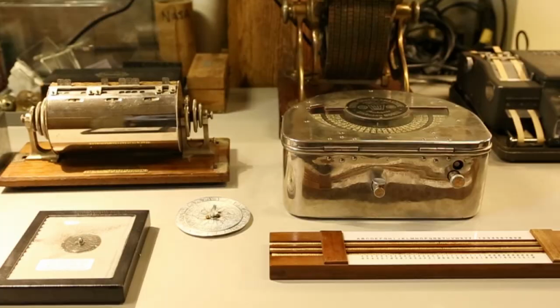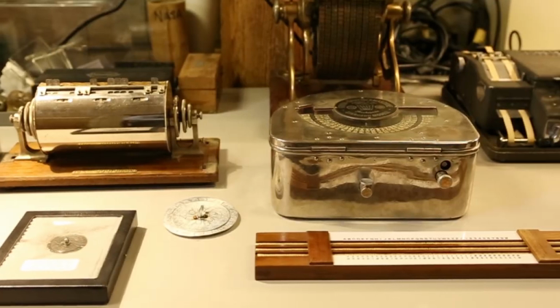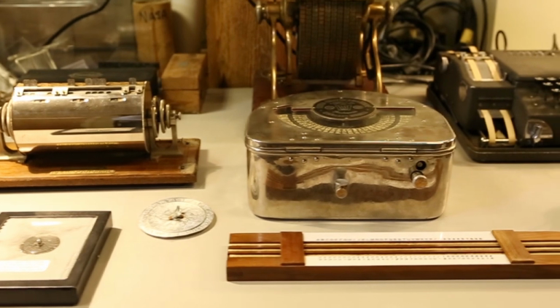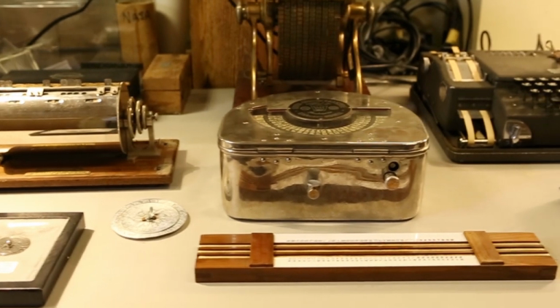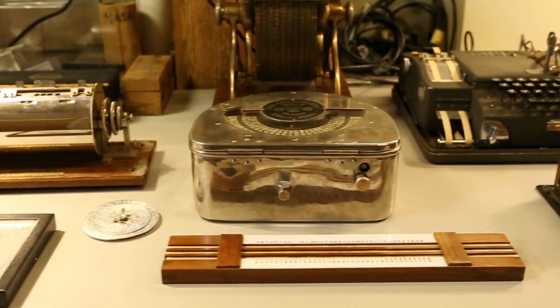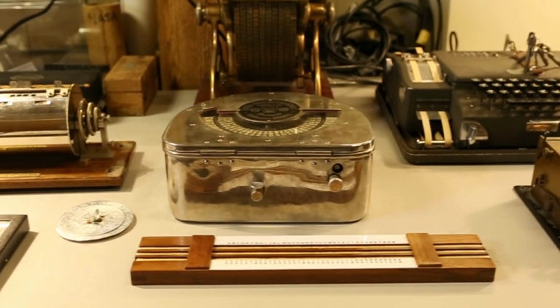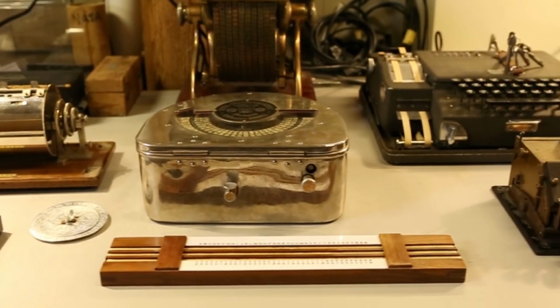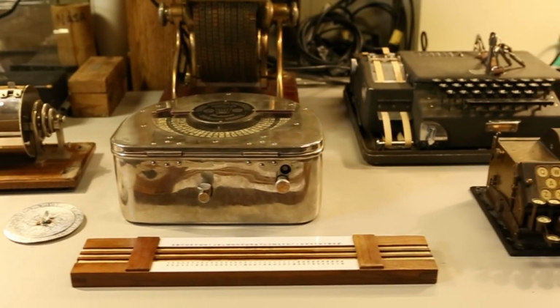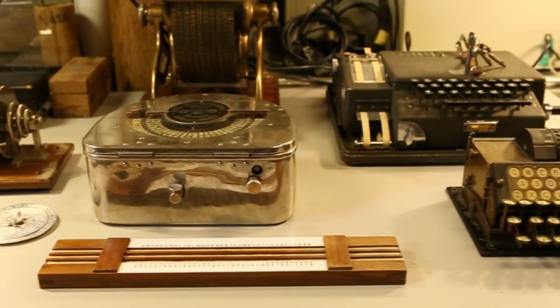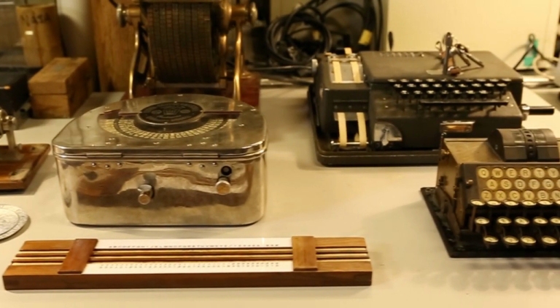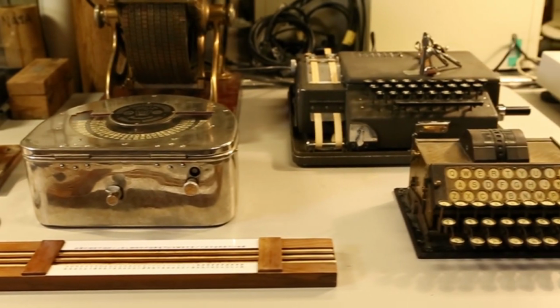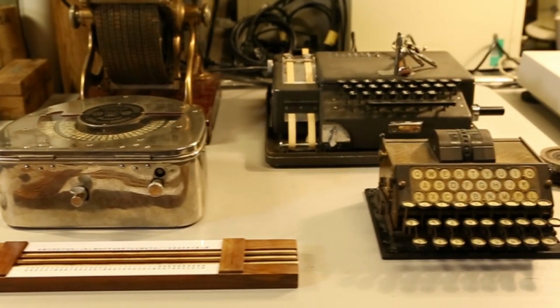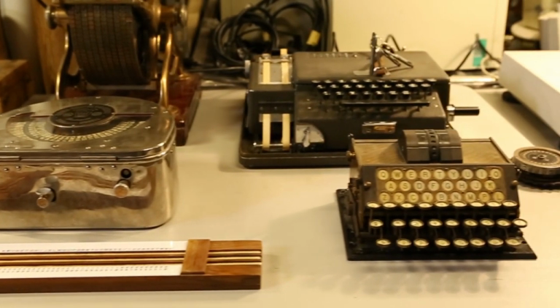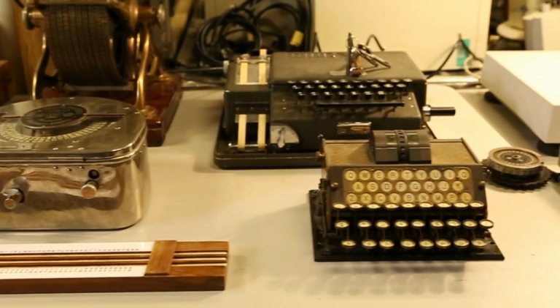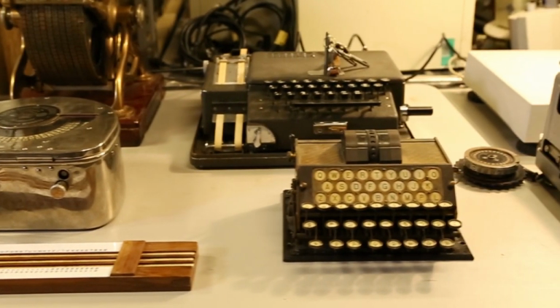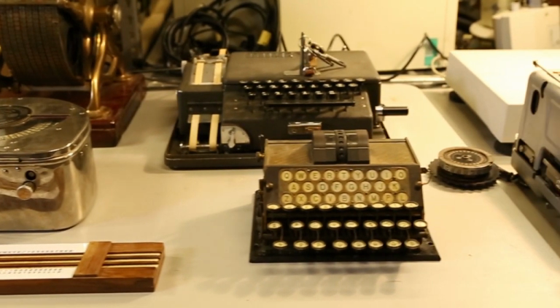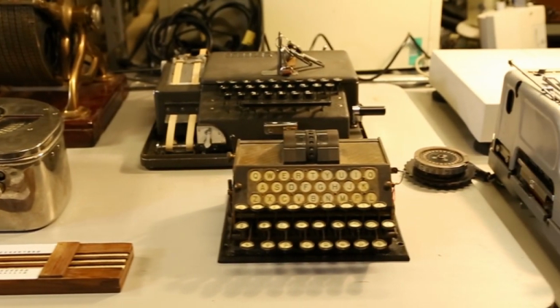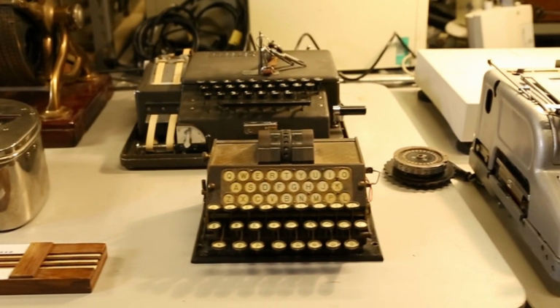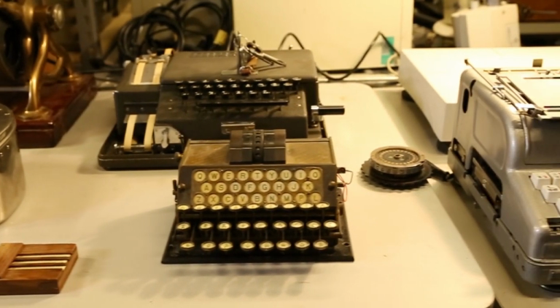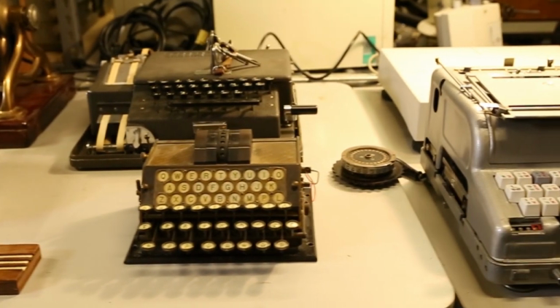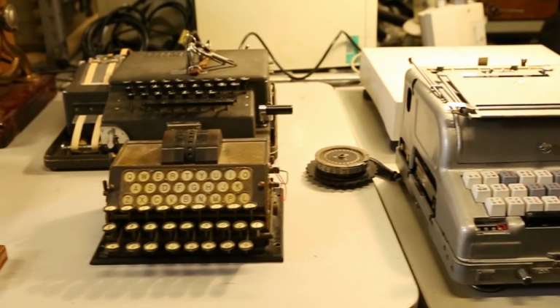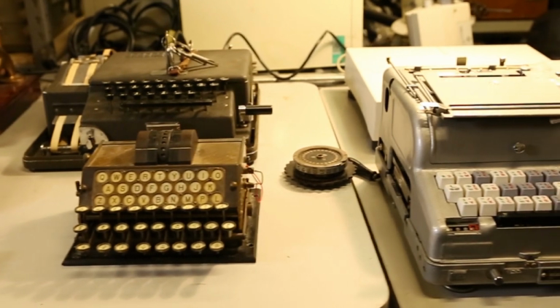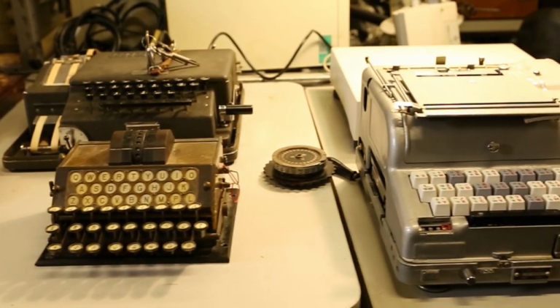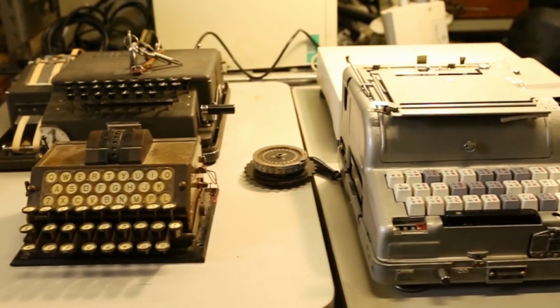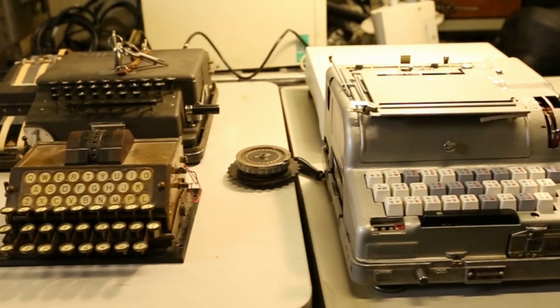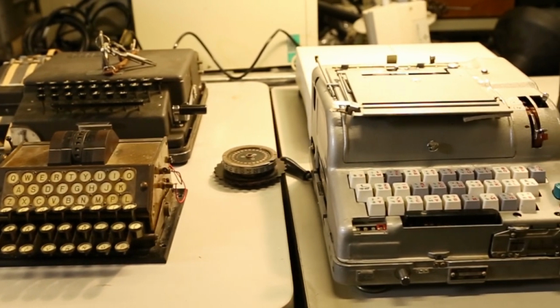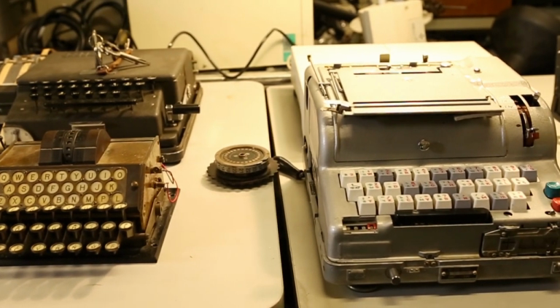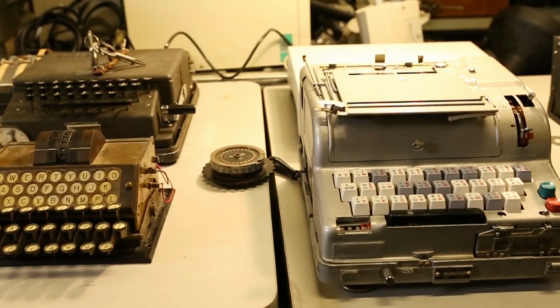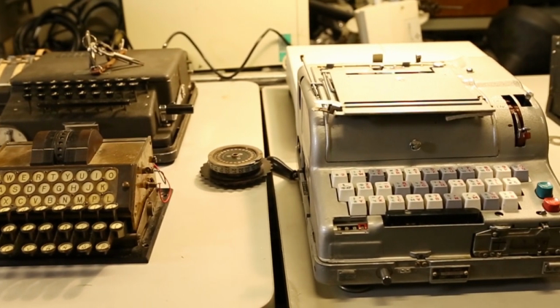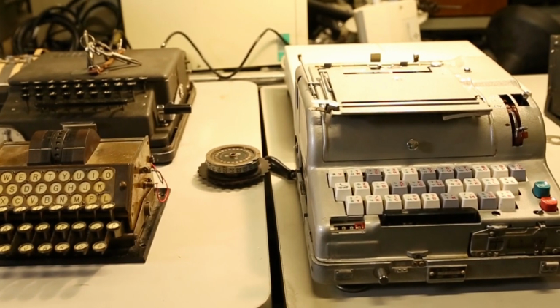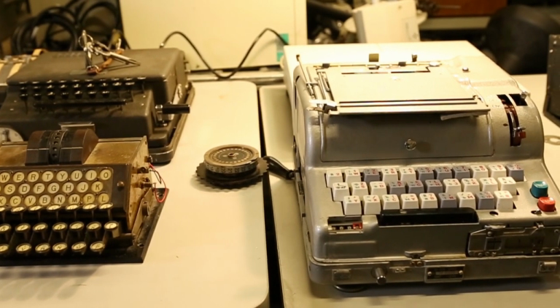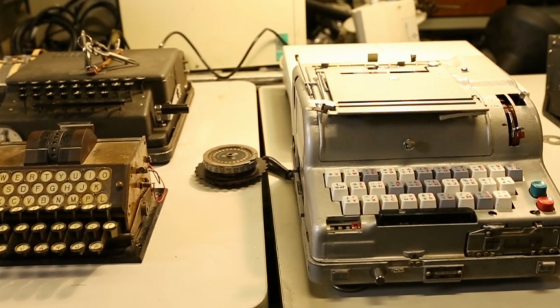This collection is fairly representative of the history of cryptographic devices from the 1600s on up through the Second World War and the Cold War.